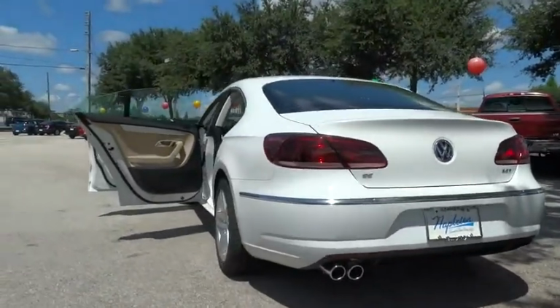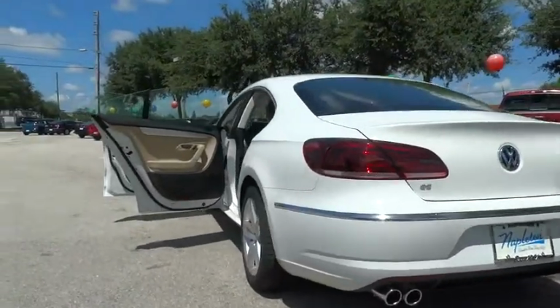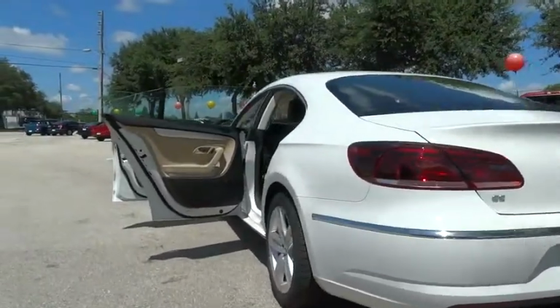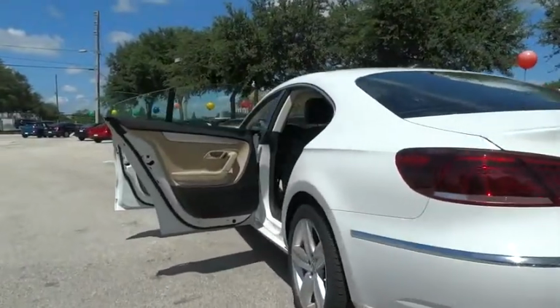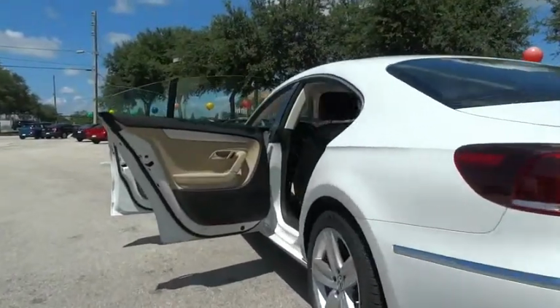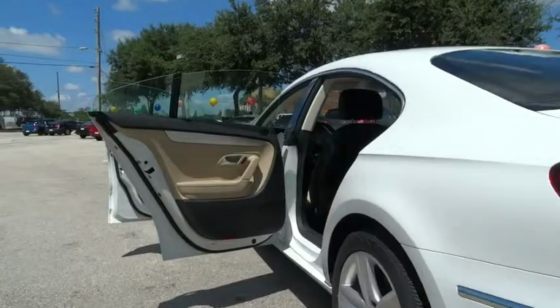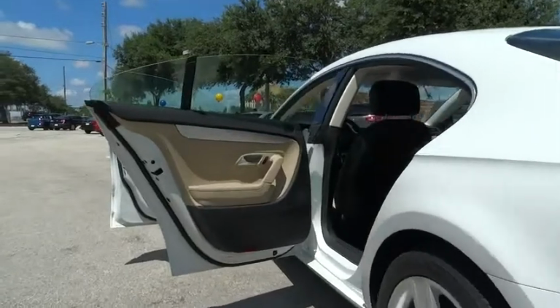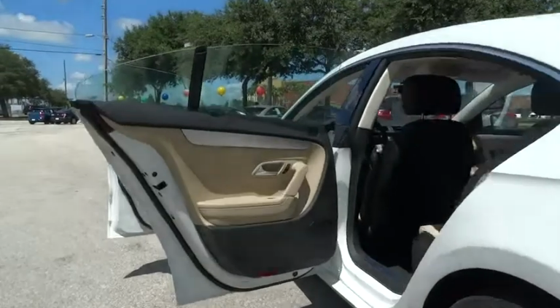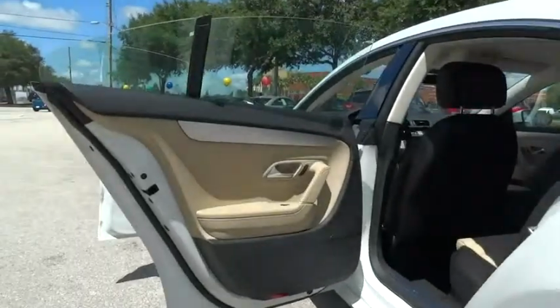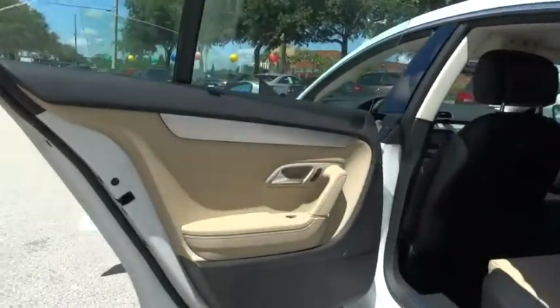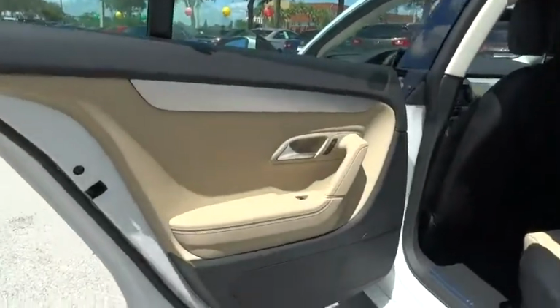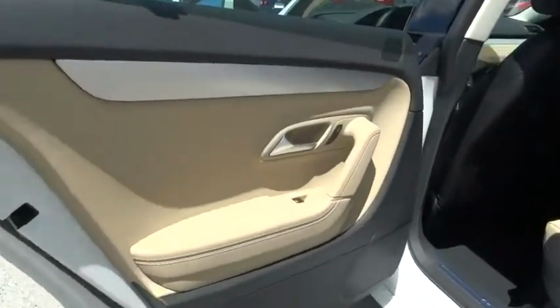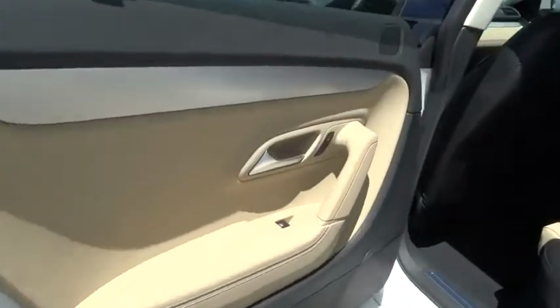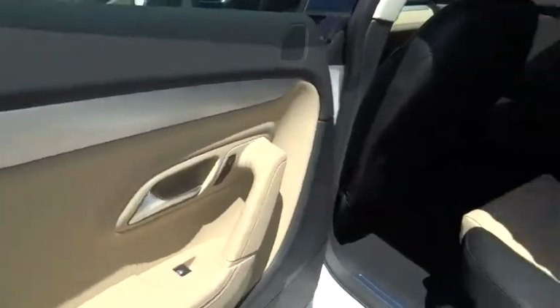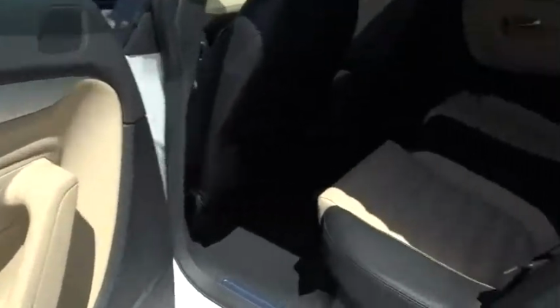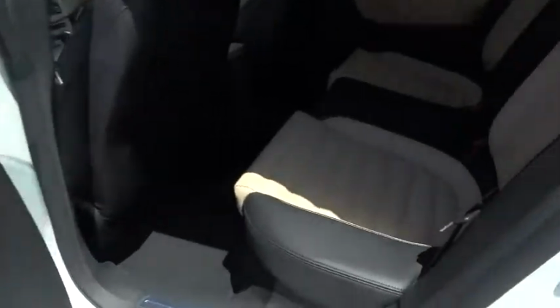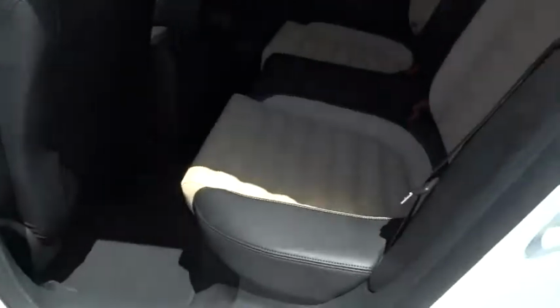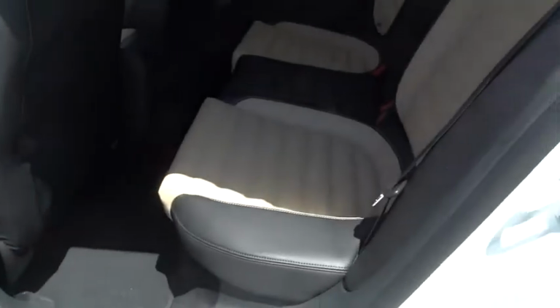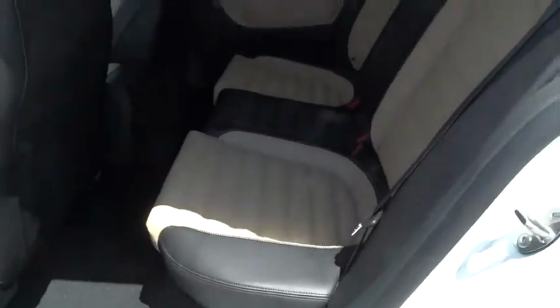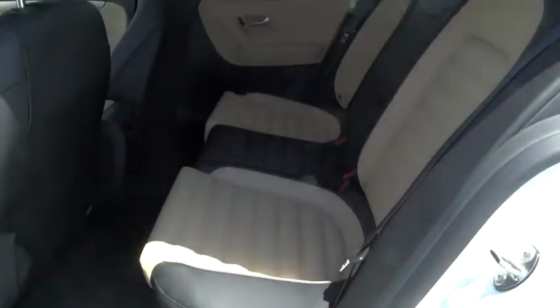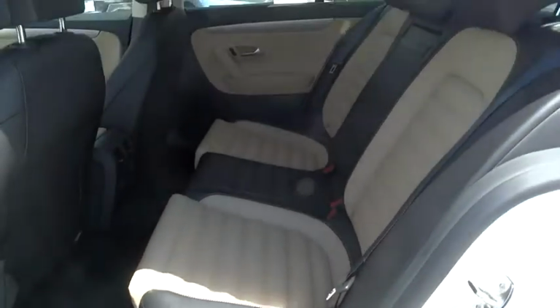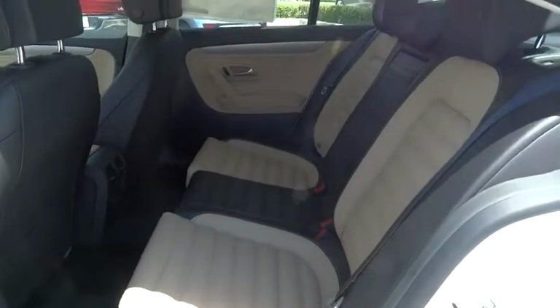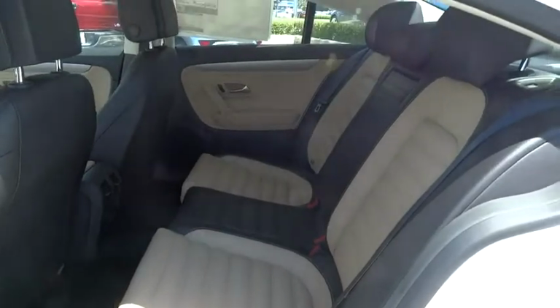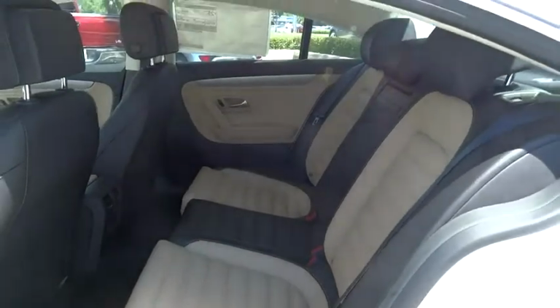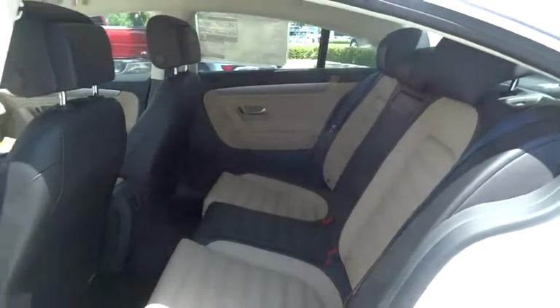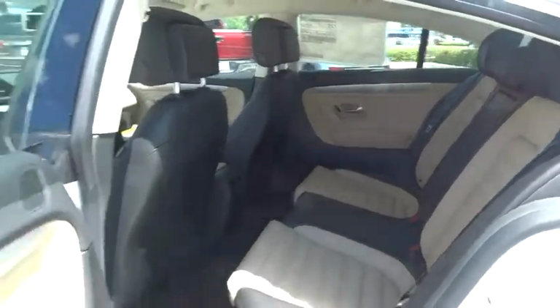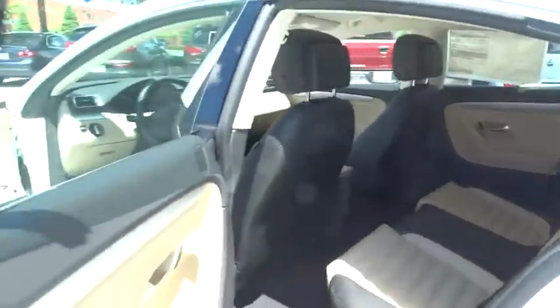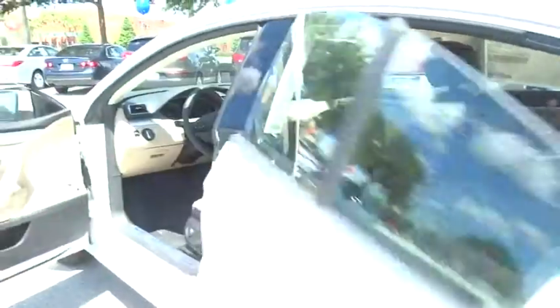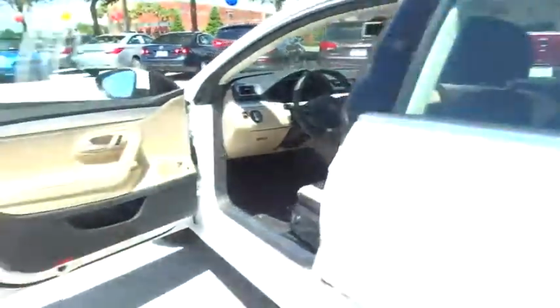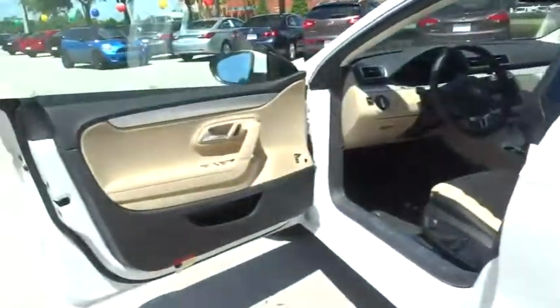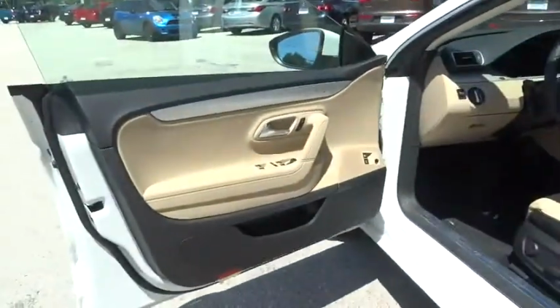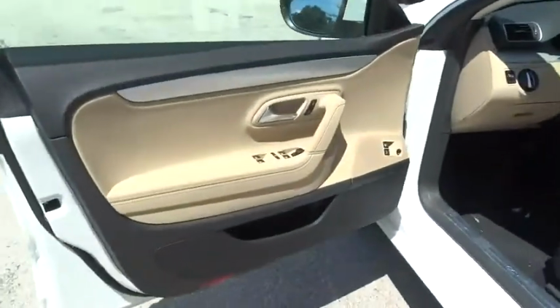Fog lights, heated front seats, power windows, panic alarm, tachometer. If you like it online, you'll love it in your driveway — take it for a spin today.